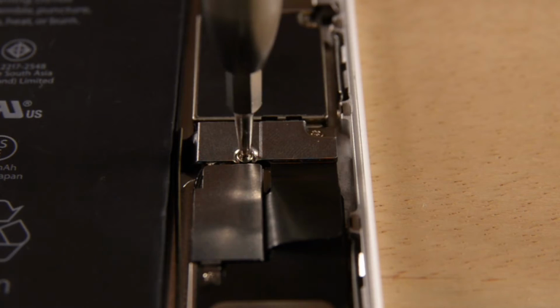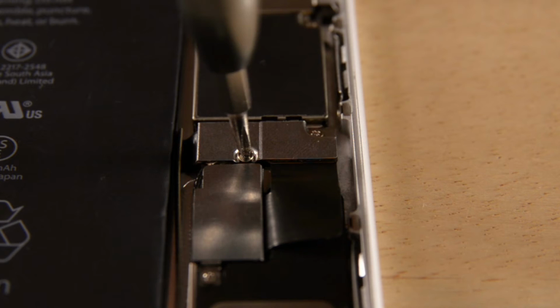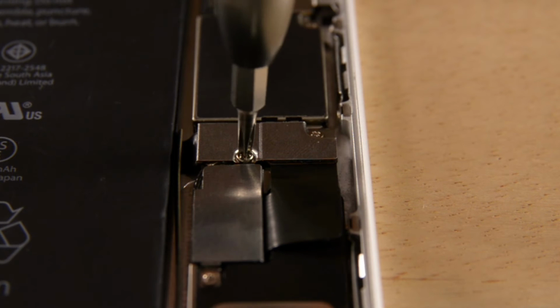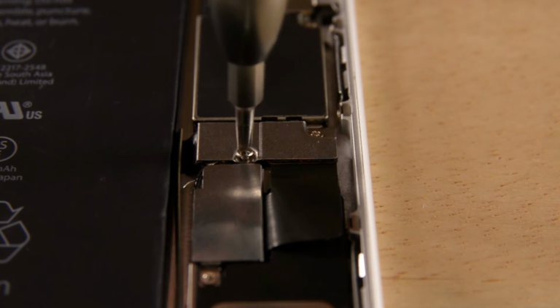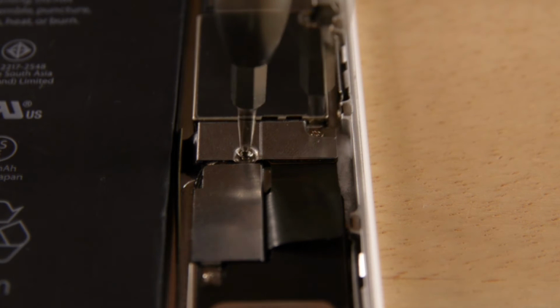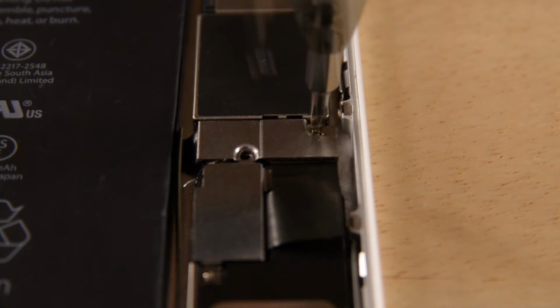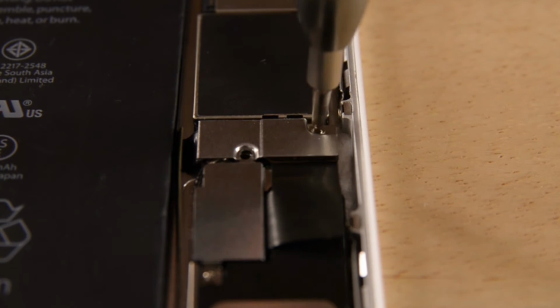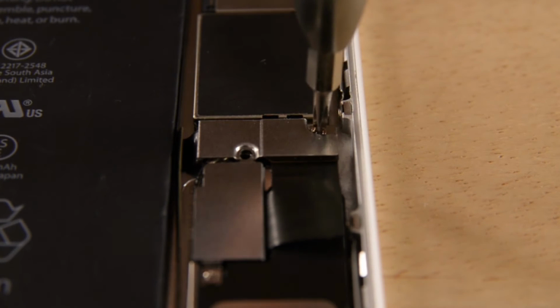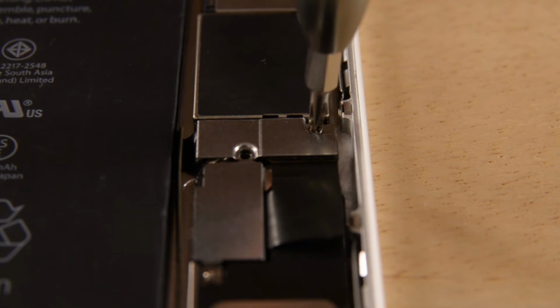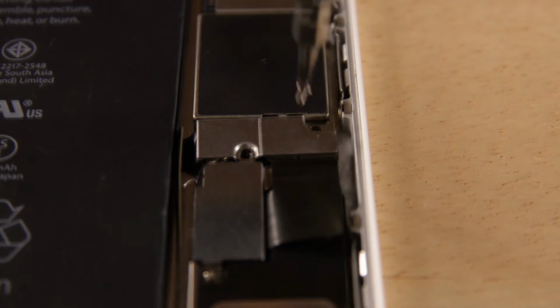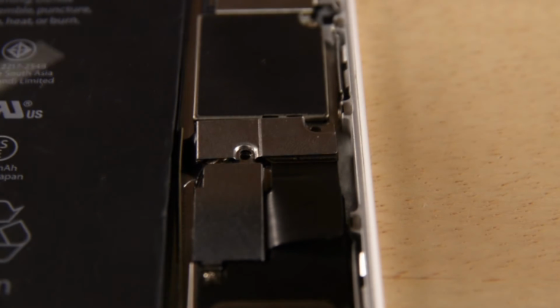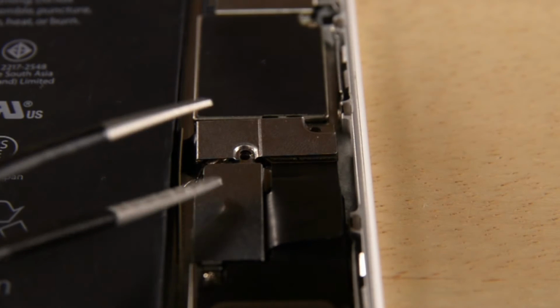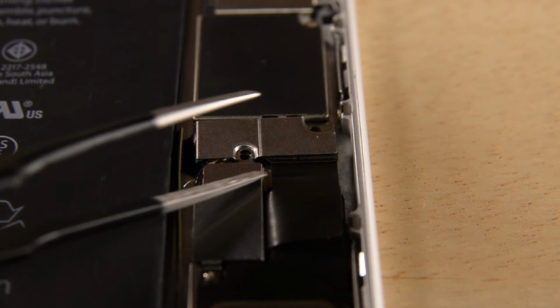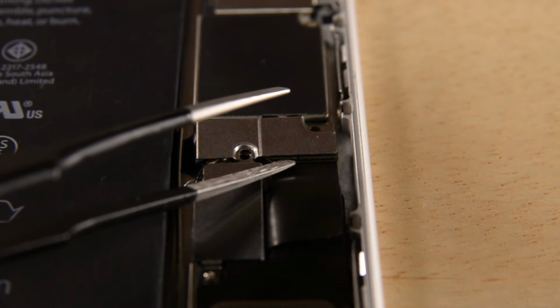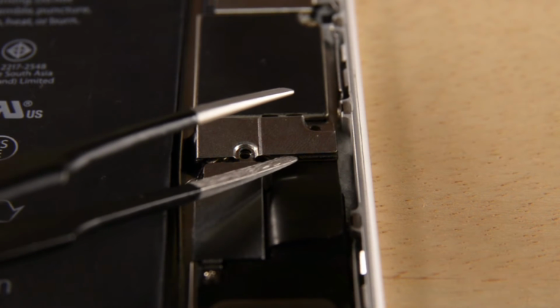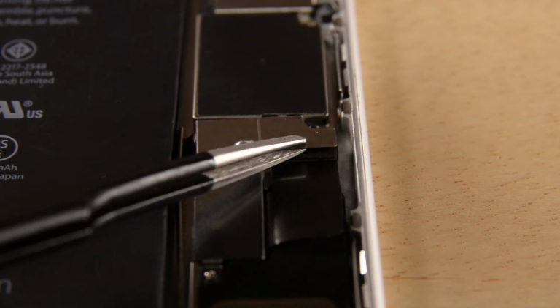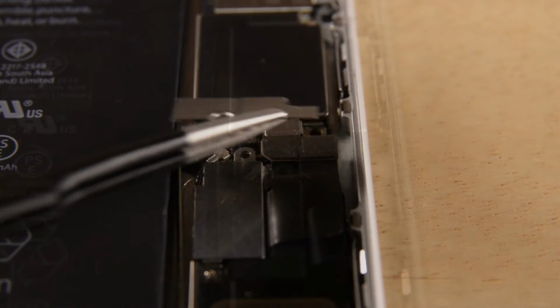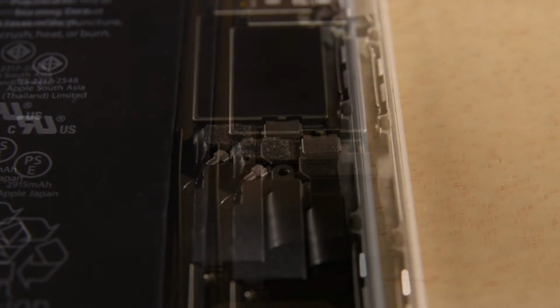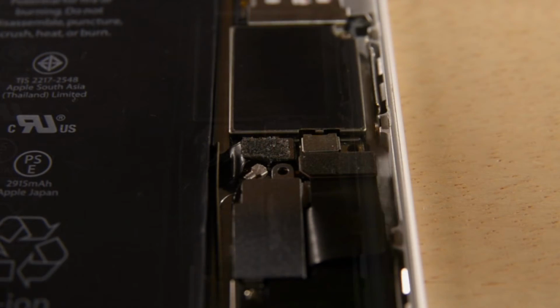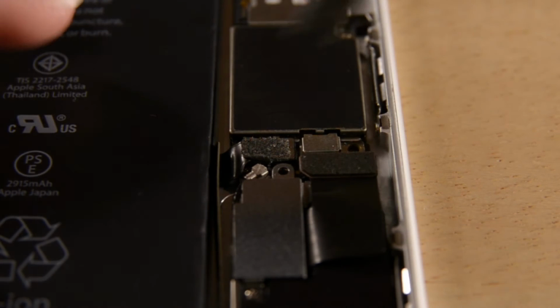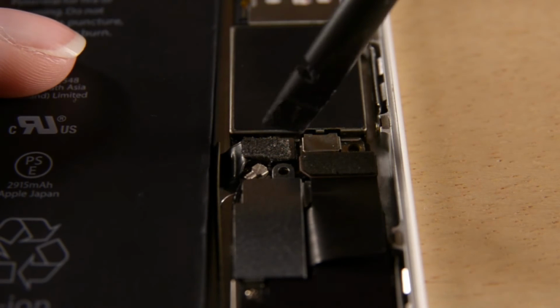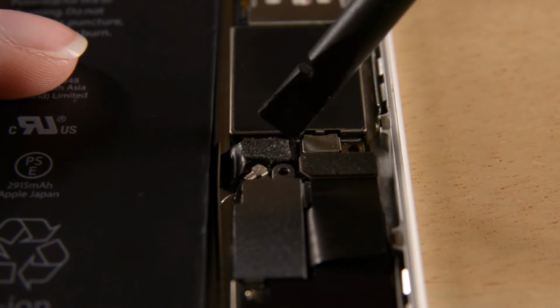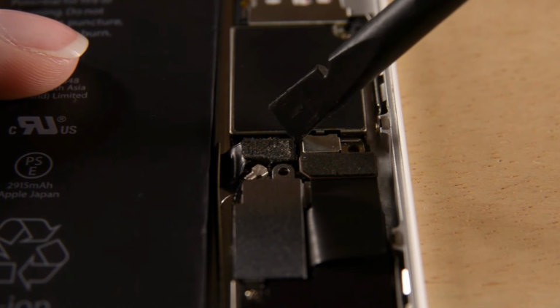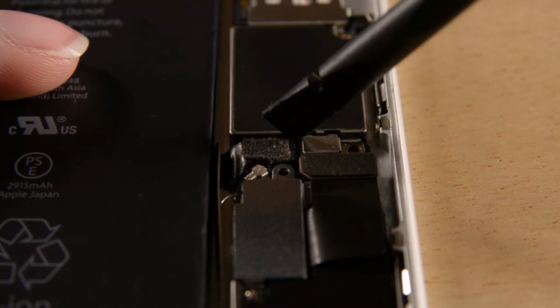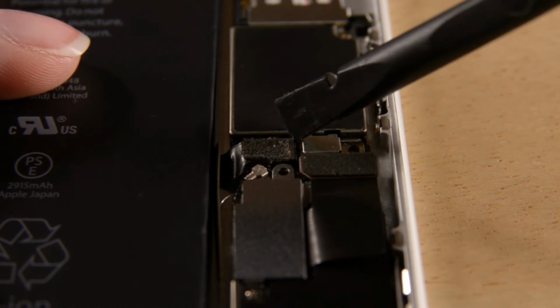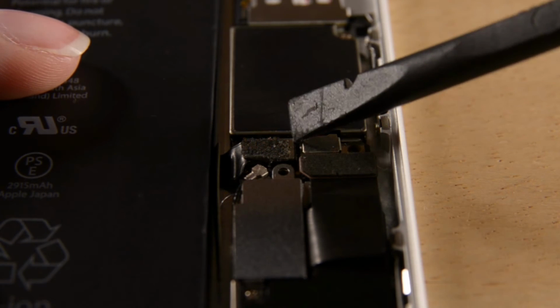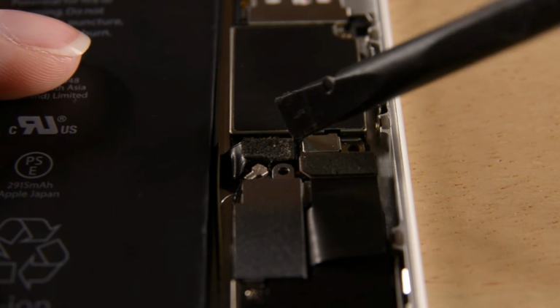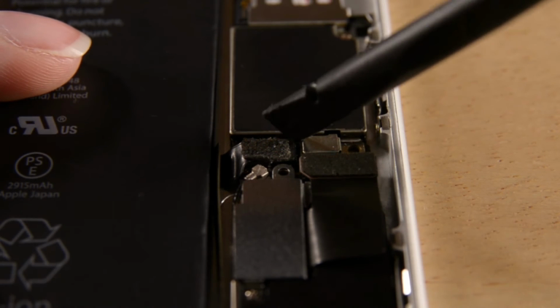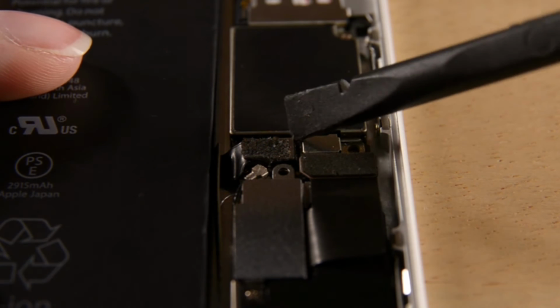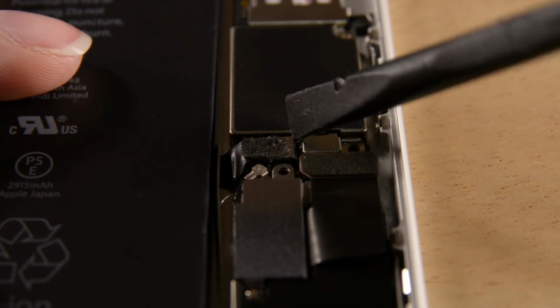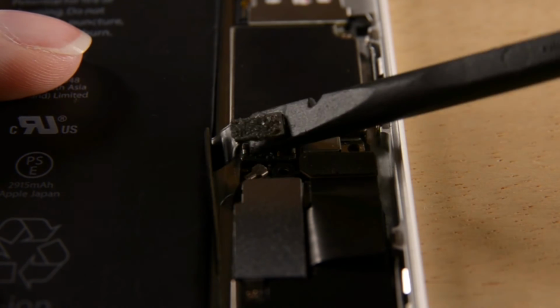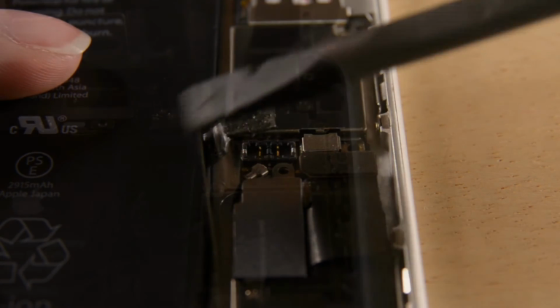We're going to disconnect the battery before we move on to the rest of the repair. To do that, we're going to remove the two screws holding the bracket that's holding the cable in place, and then use the flat end of our spudger to disconnect it. Just be careful to only disconnect the cable and not the socket on the logic board.